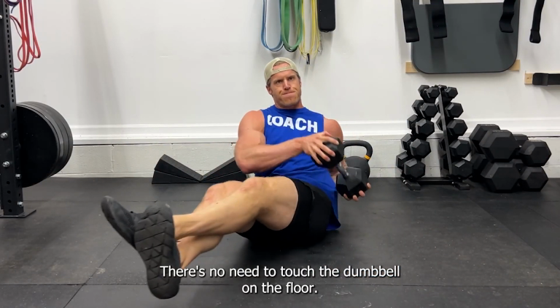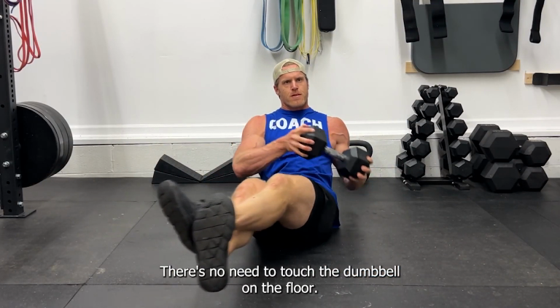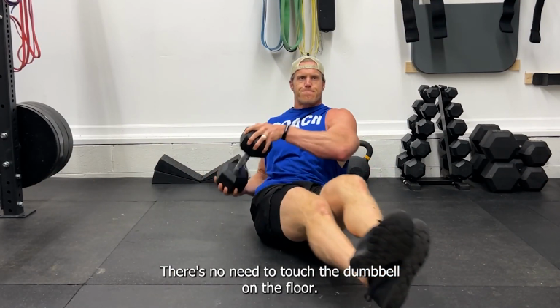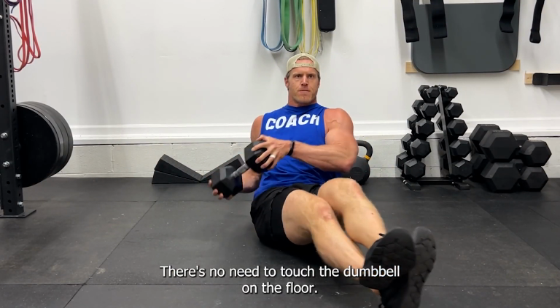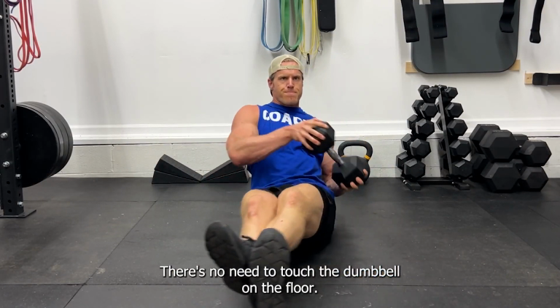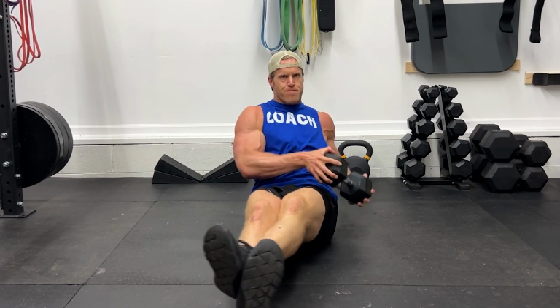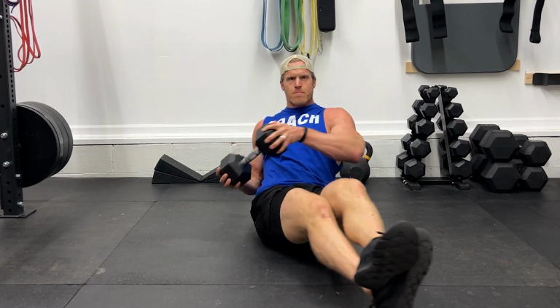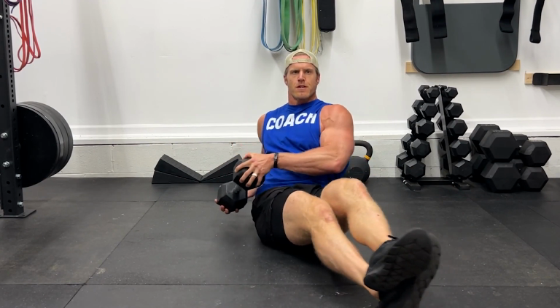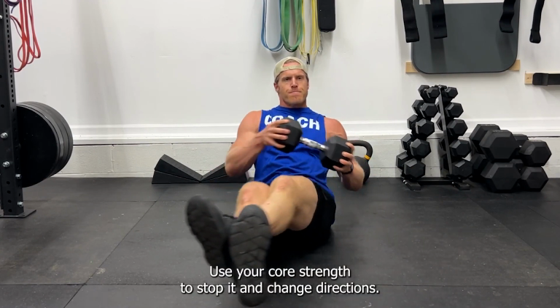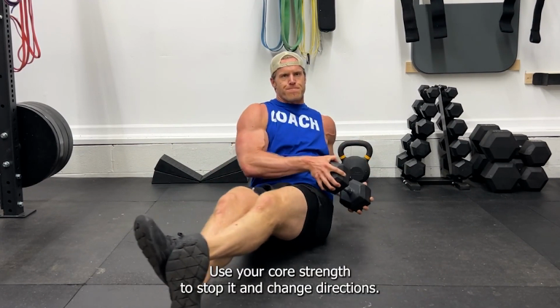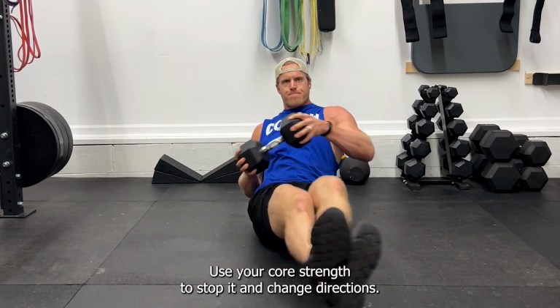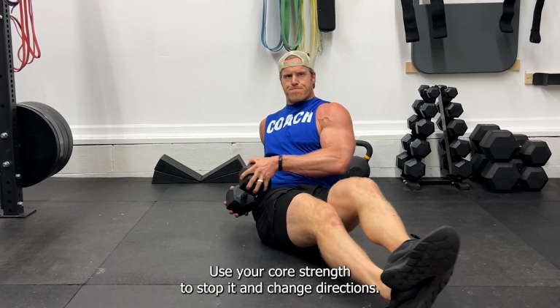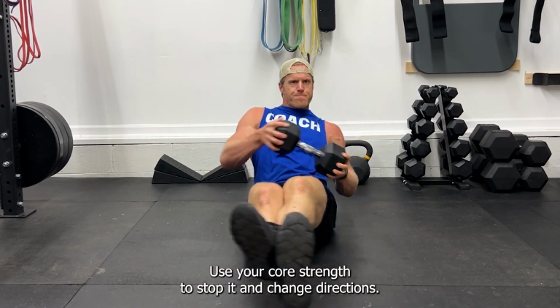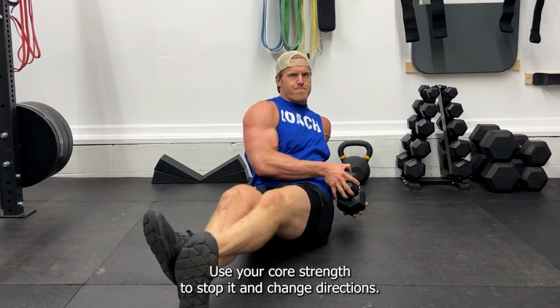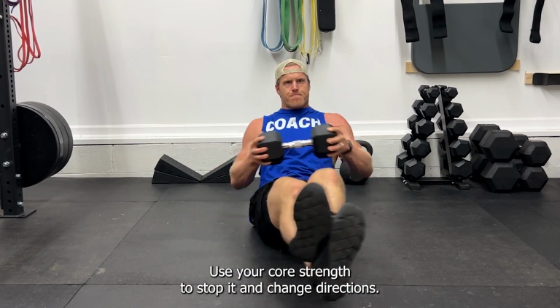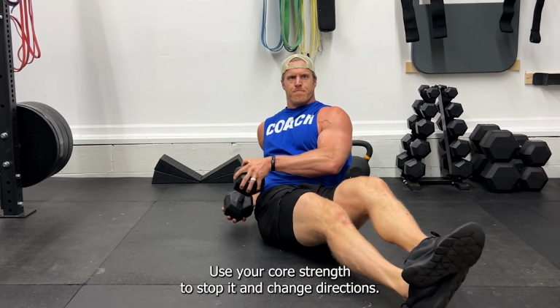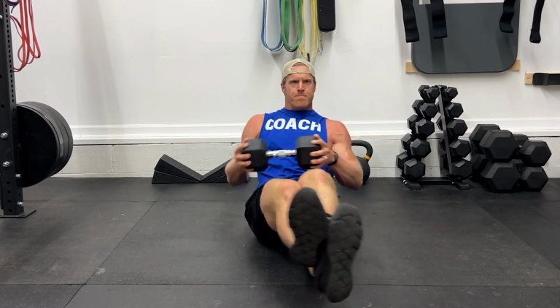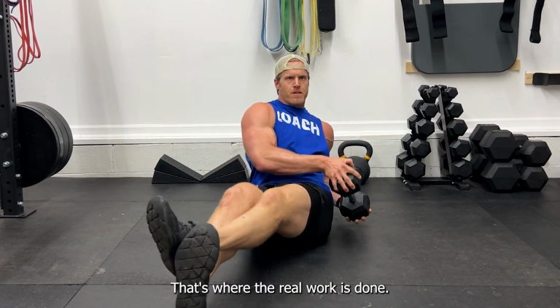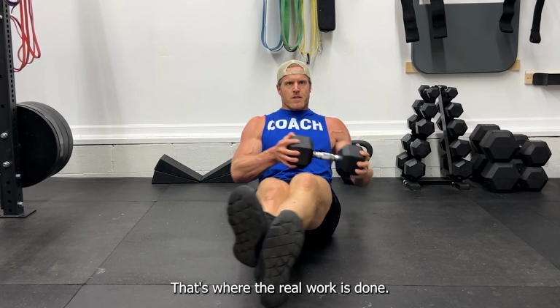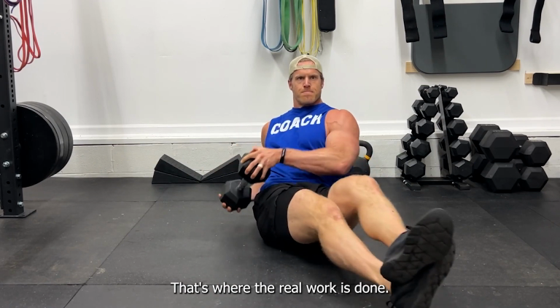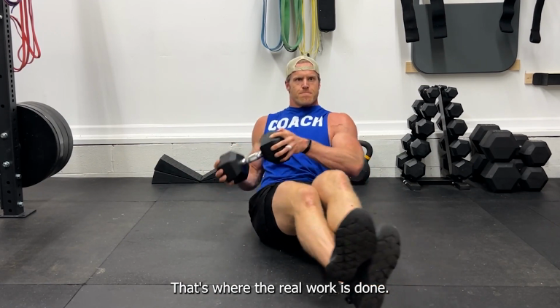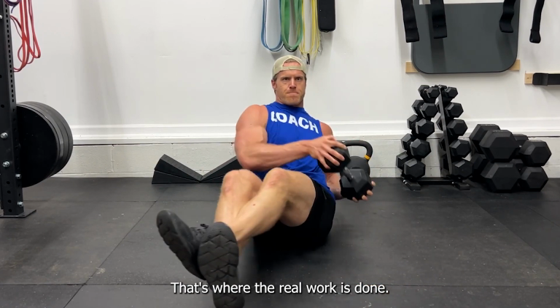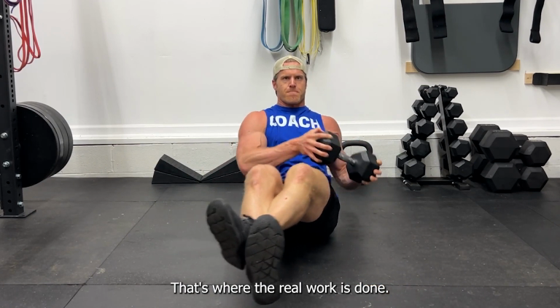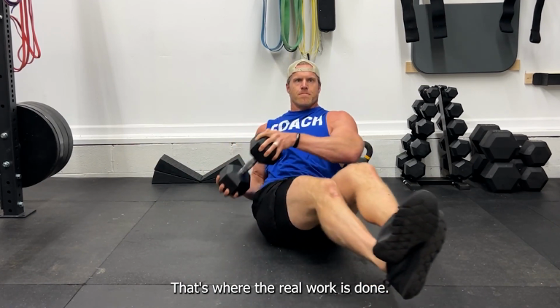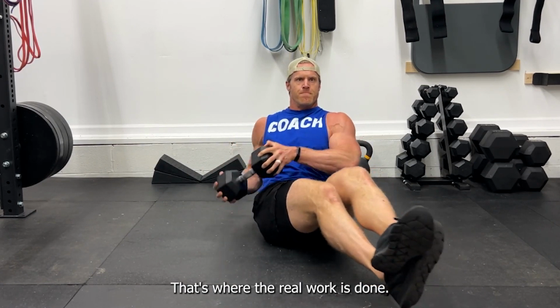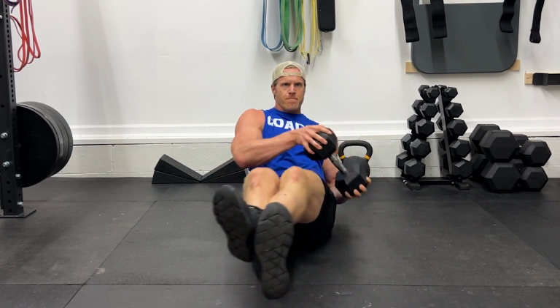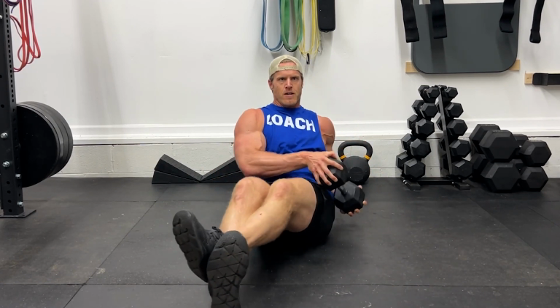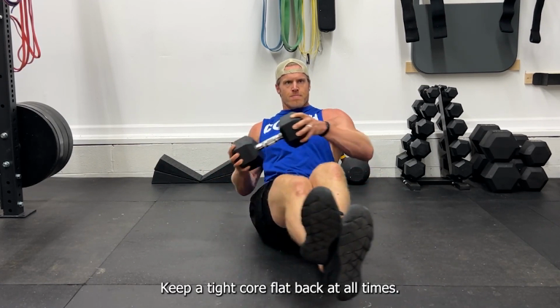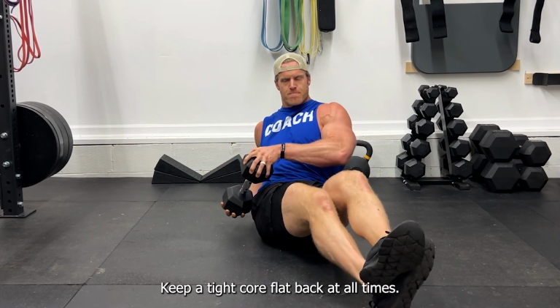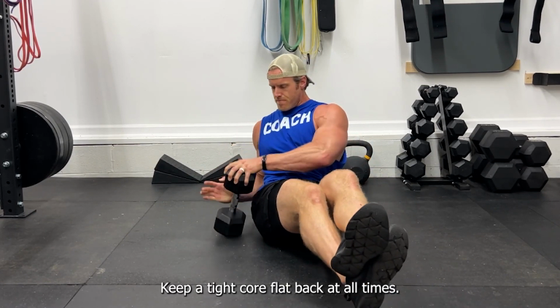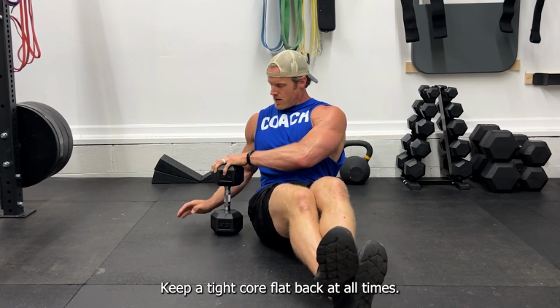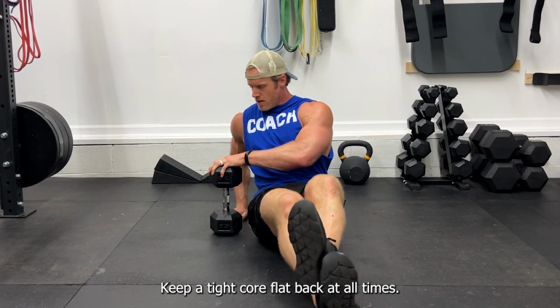There's no need to touch the dumbbell on the floor — use your core strength to stop it and change directions. That's where the real work is done. Keep a tight core and flat back at all times.